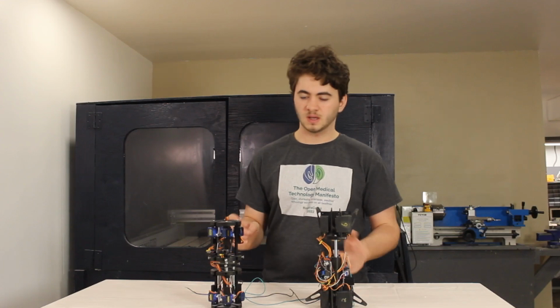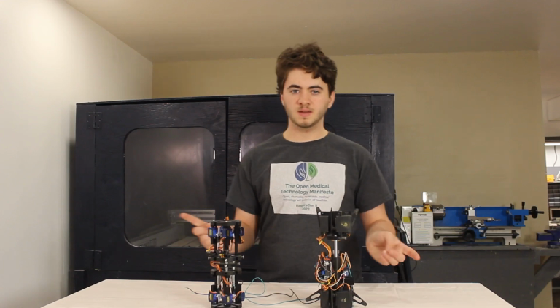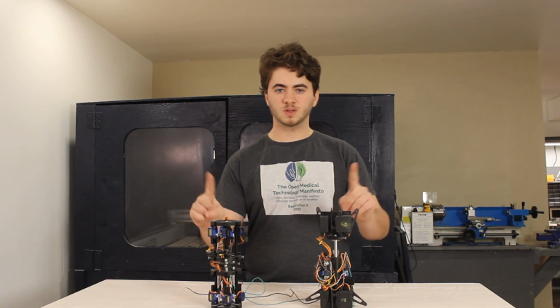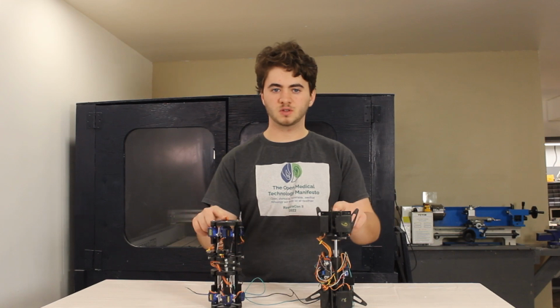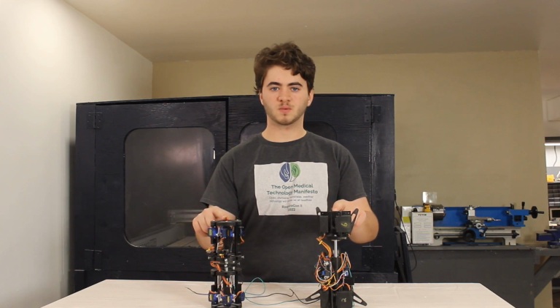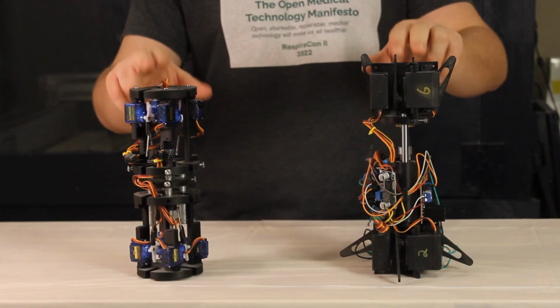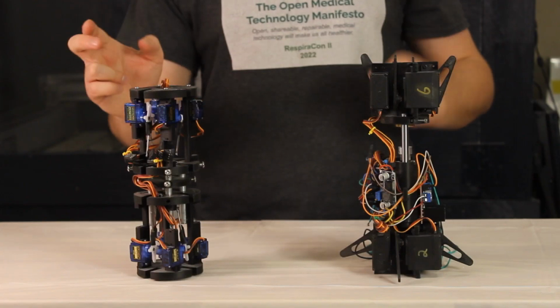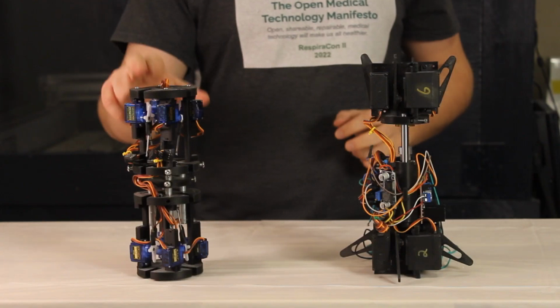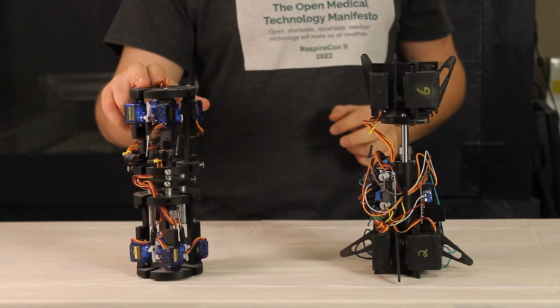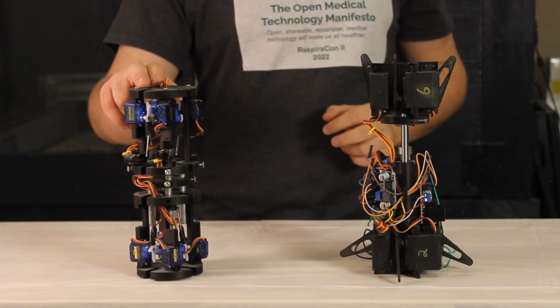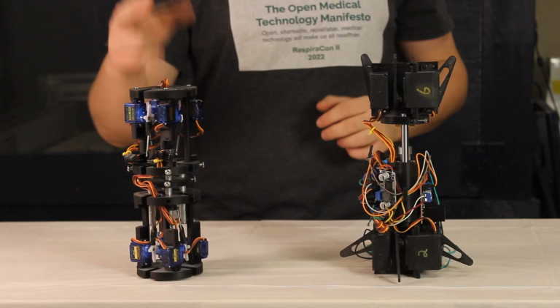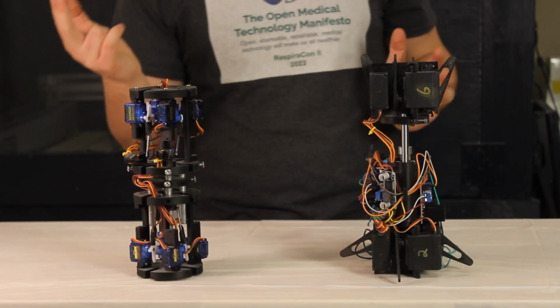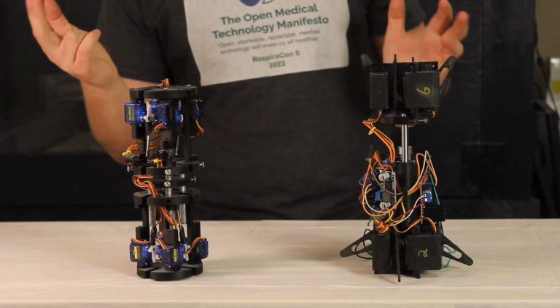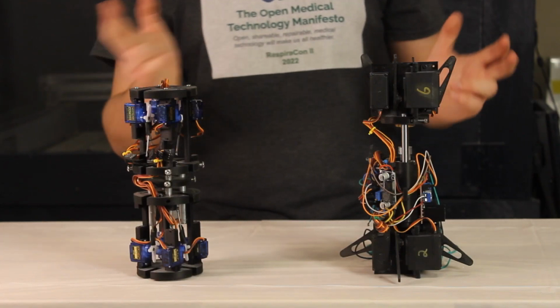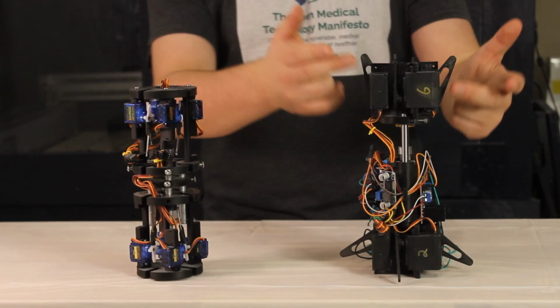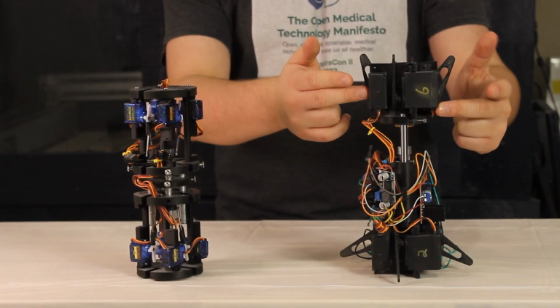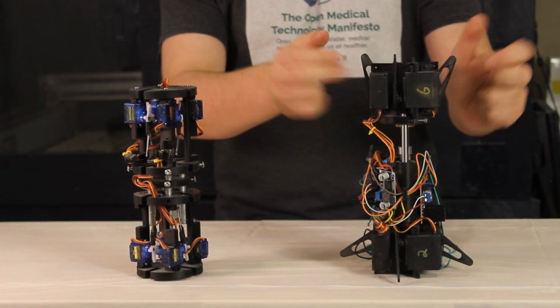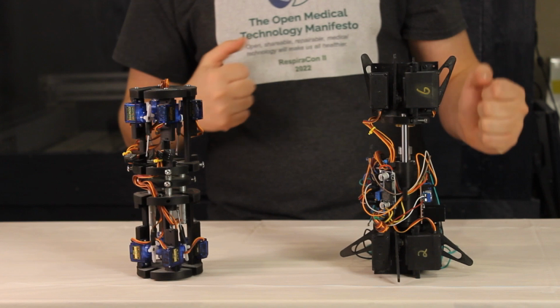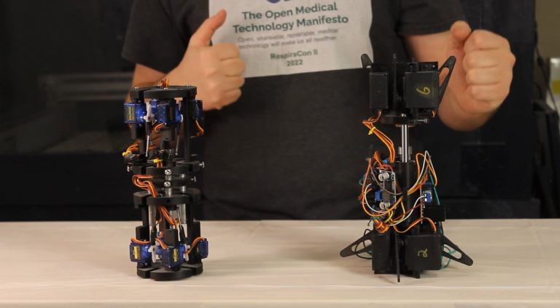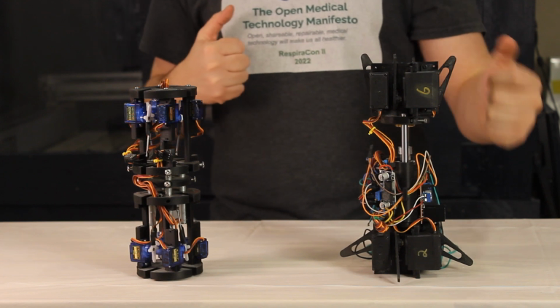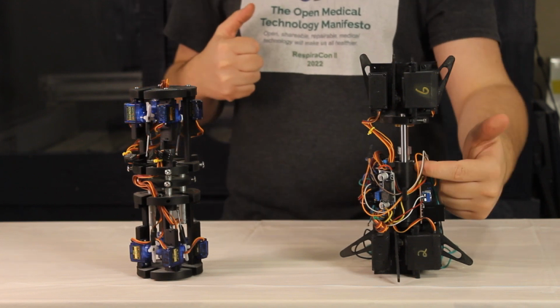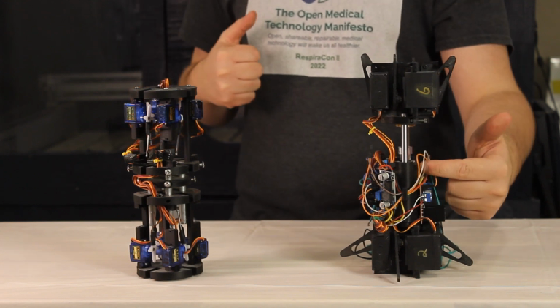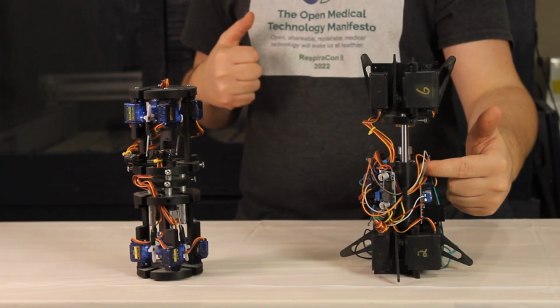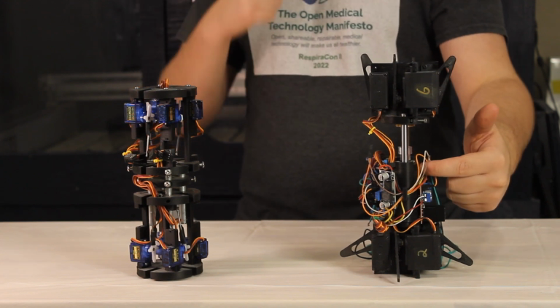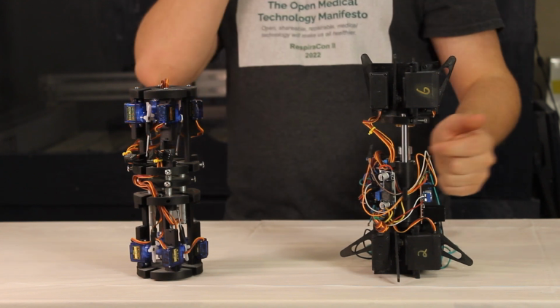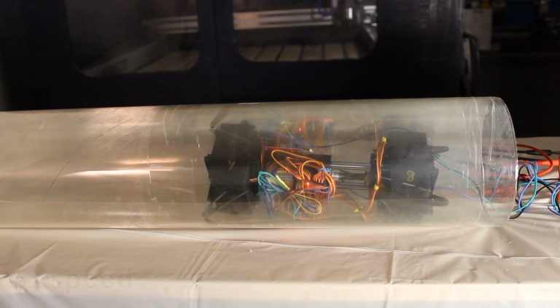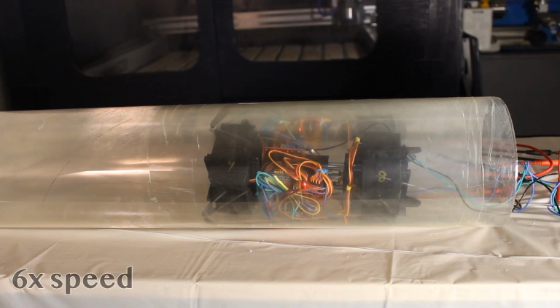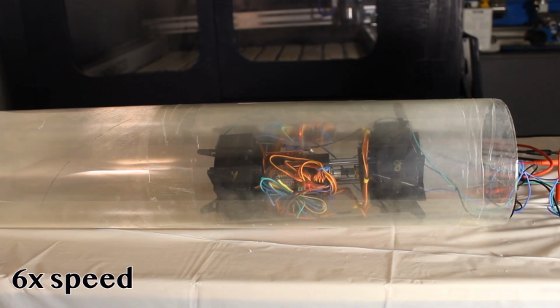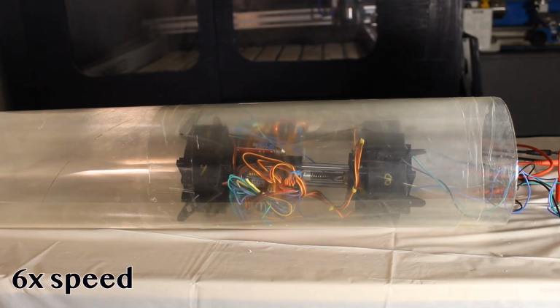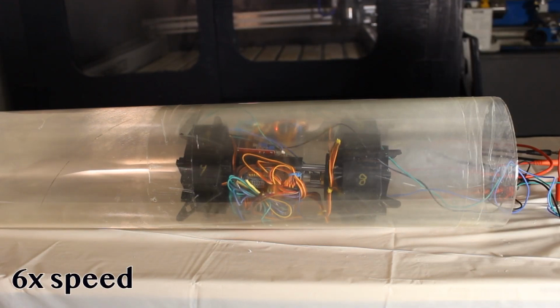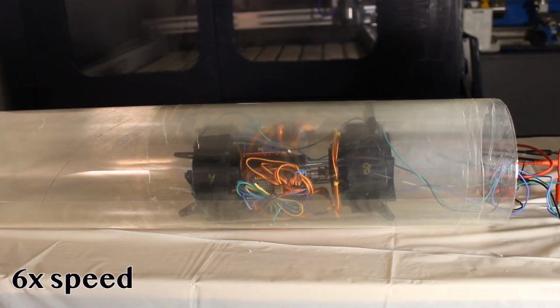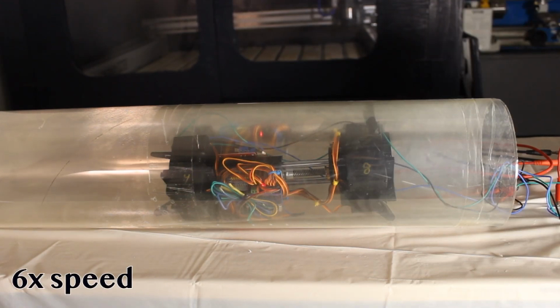I then built these two pipe crawlers. After the first had too little torque, I adapted my design to use larger servos and increase the voltage on the central motor. This design is much faster than the old one.